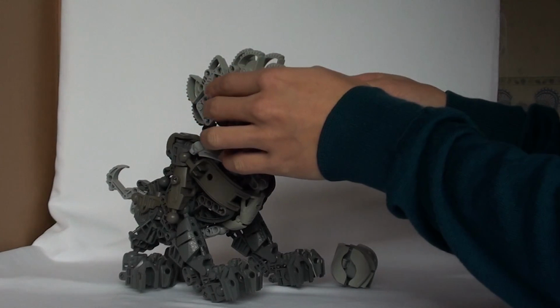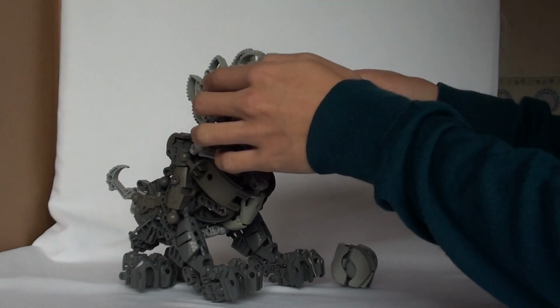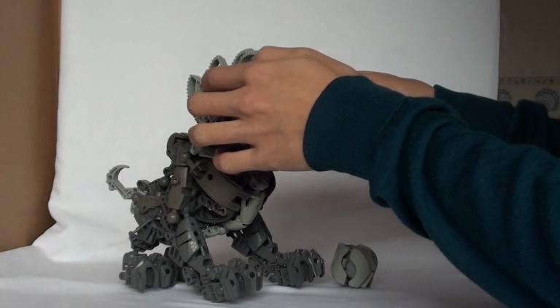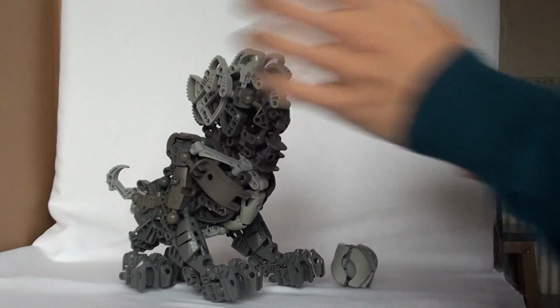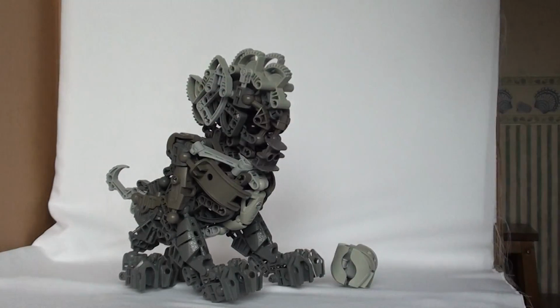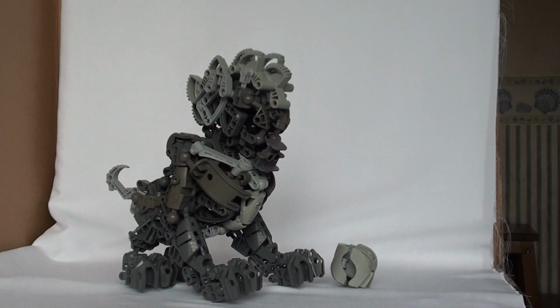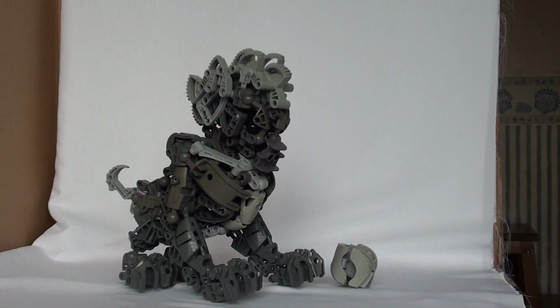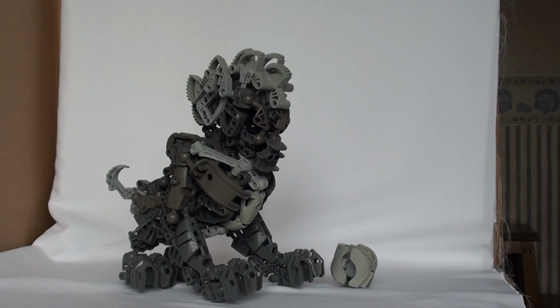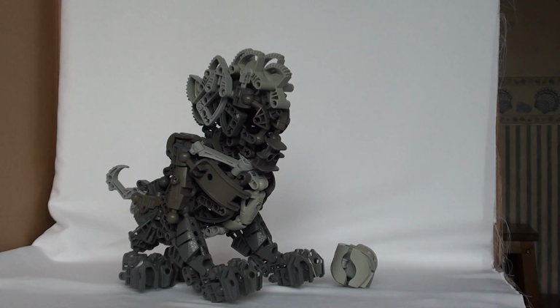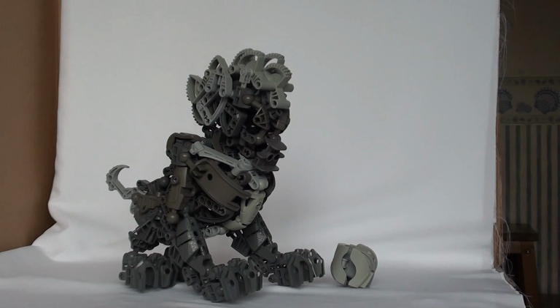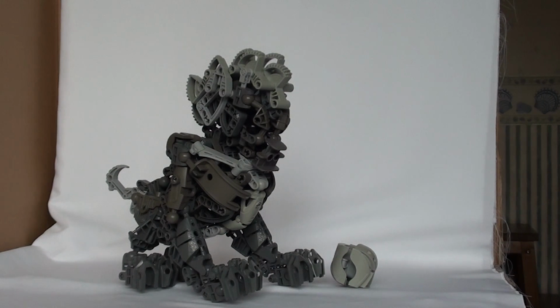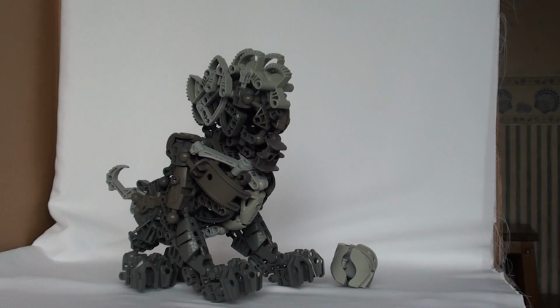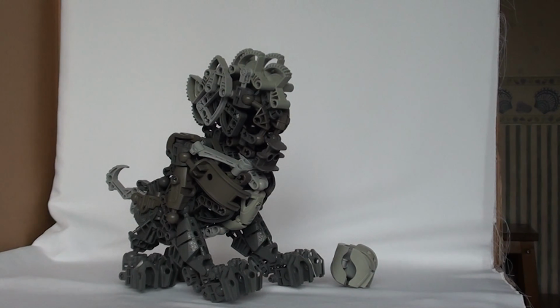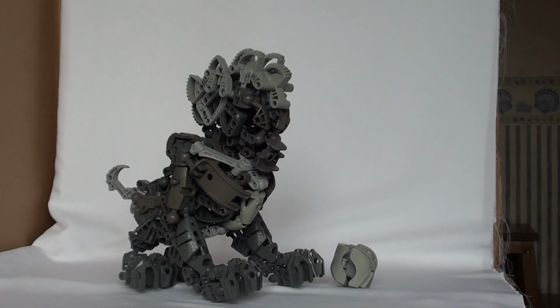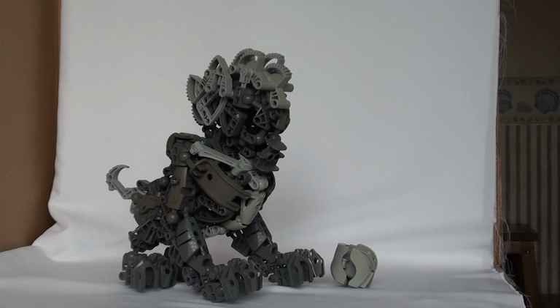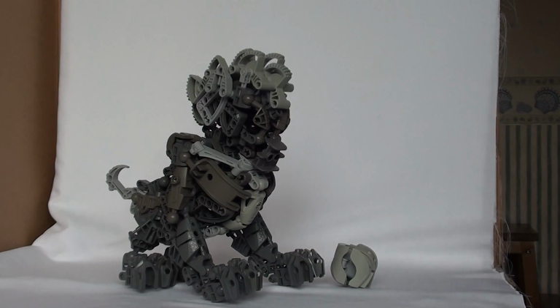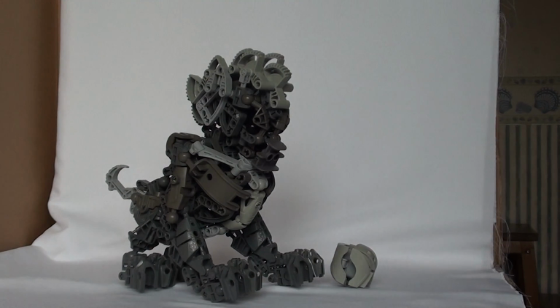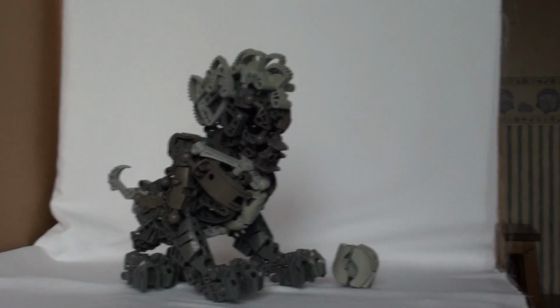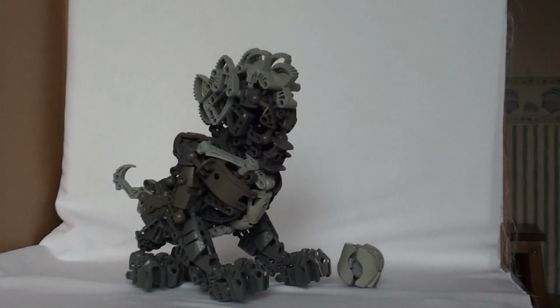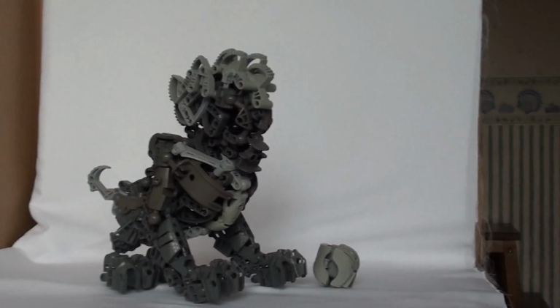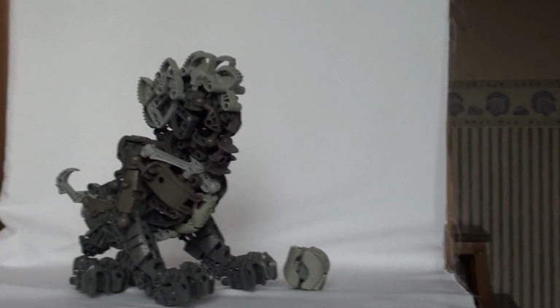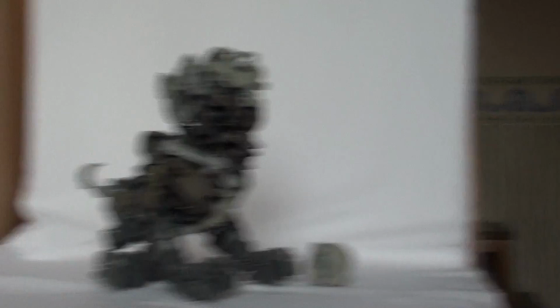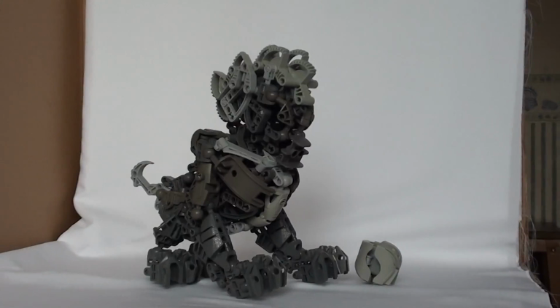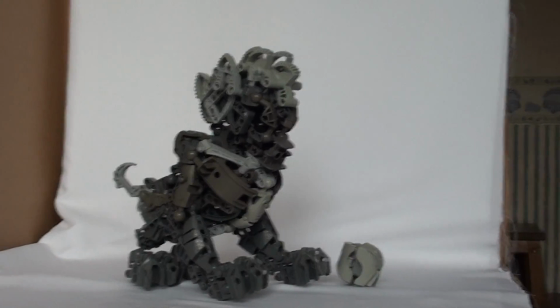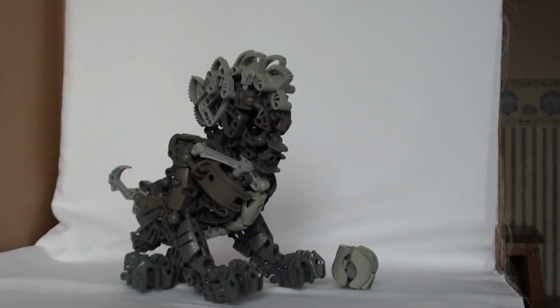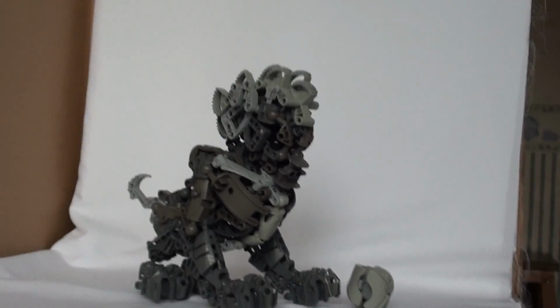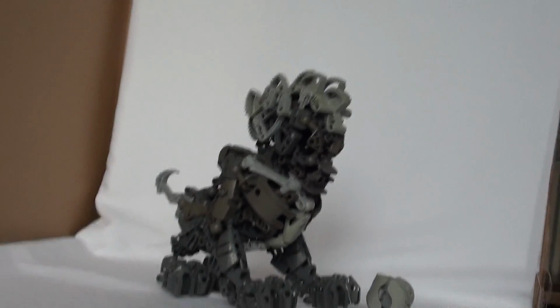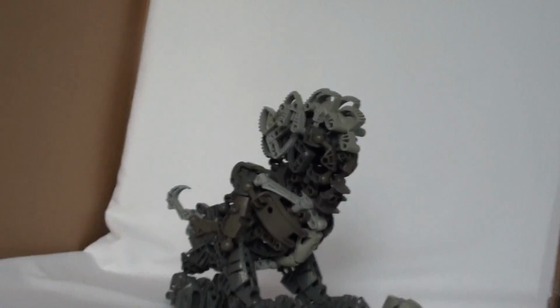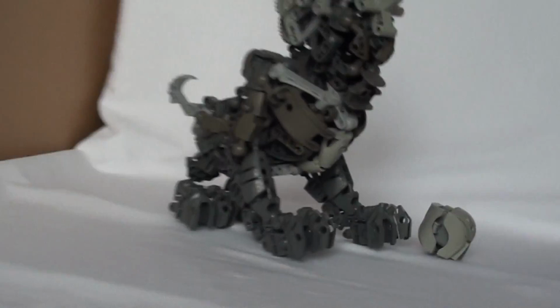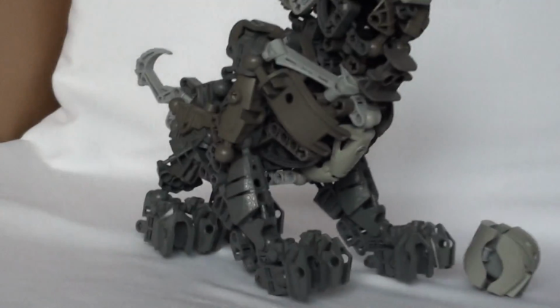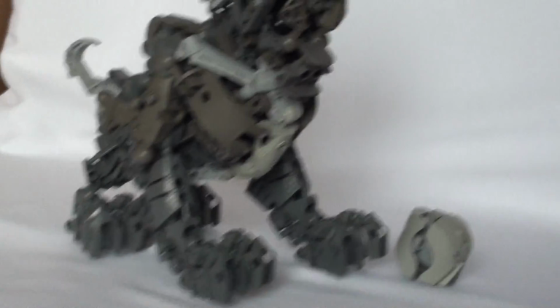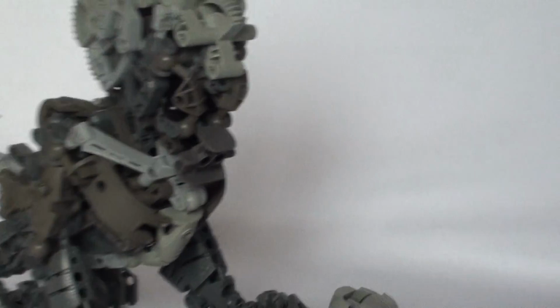I figured that a snake or a dragon would be far too predictable. So here is something which is a statue for a start, and a statue of a Rahi at that.